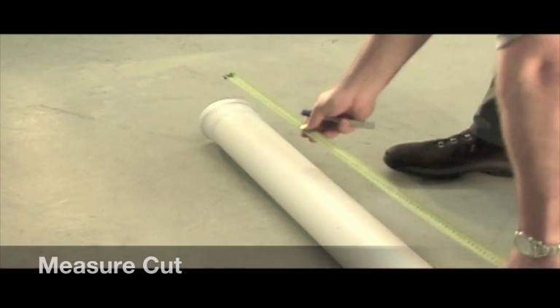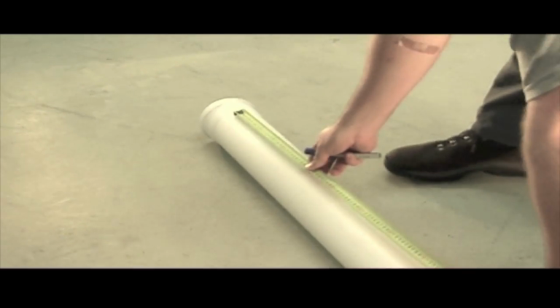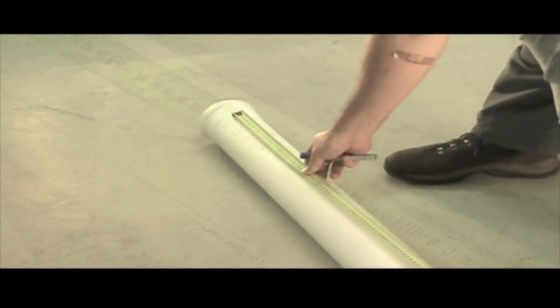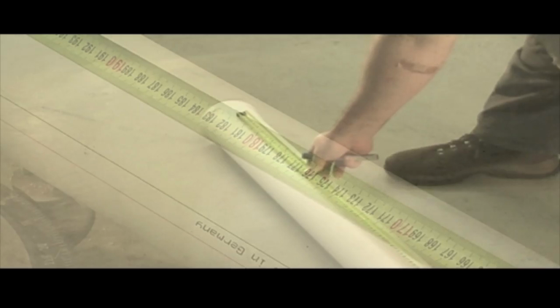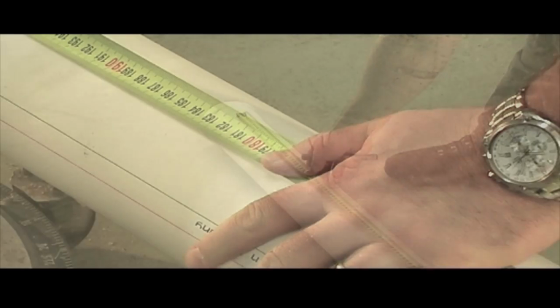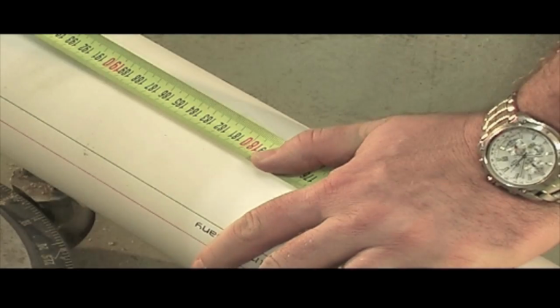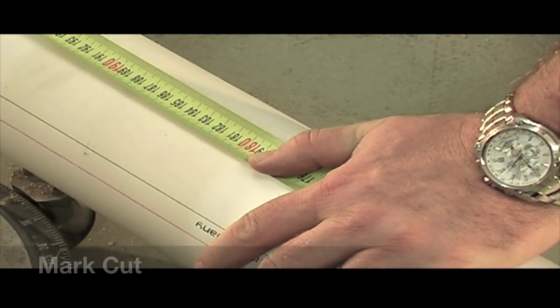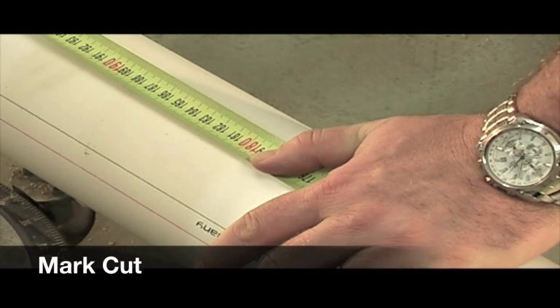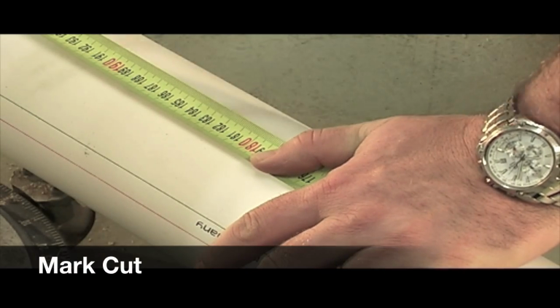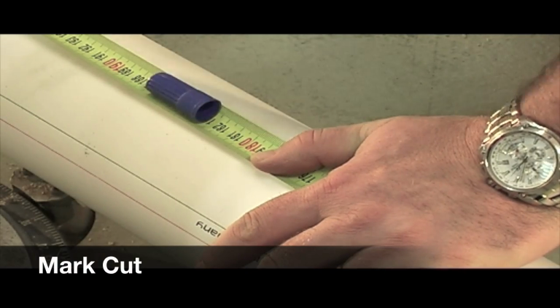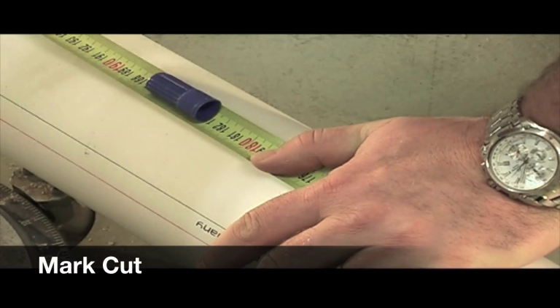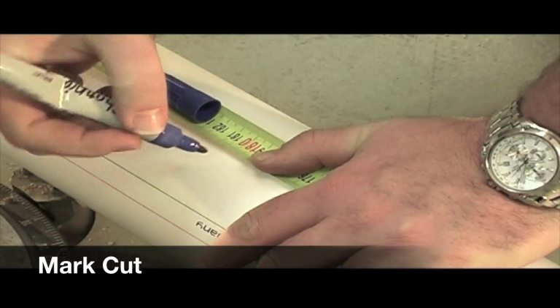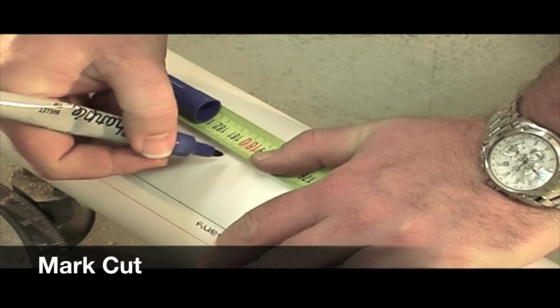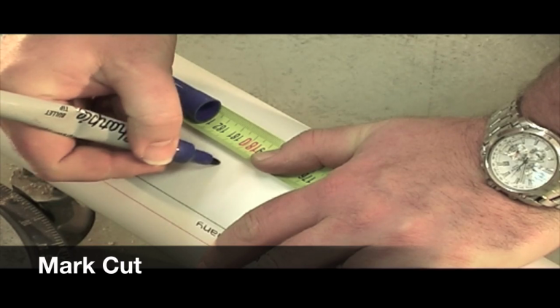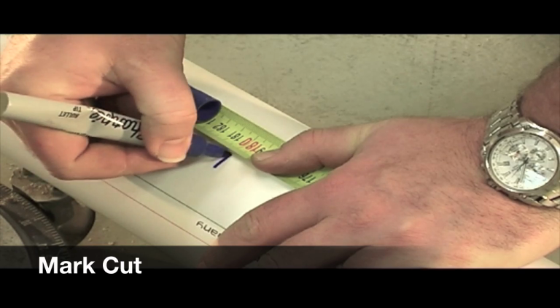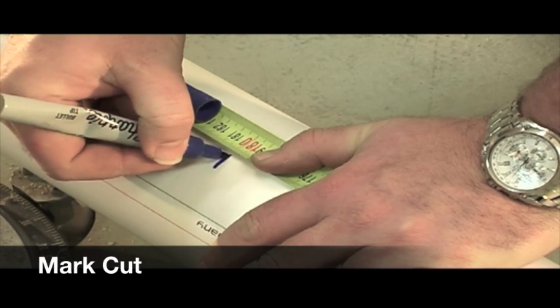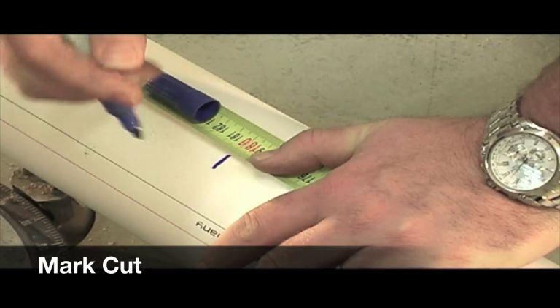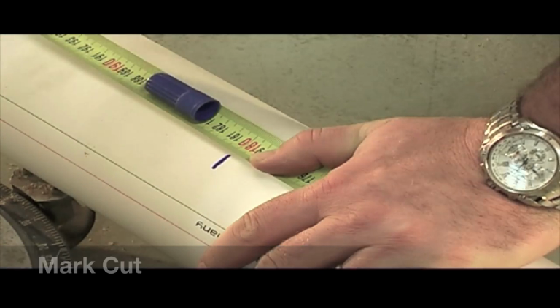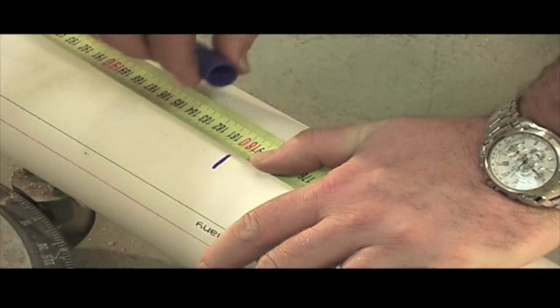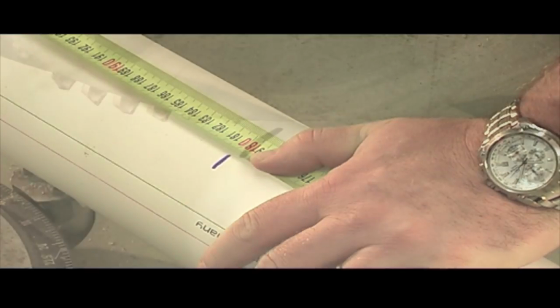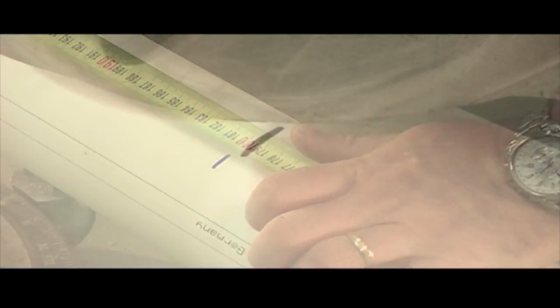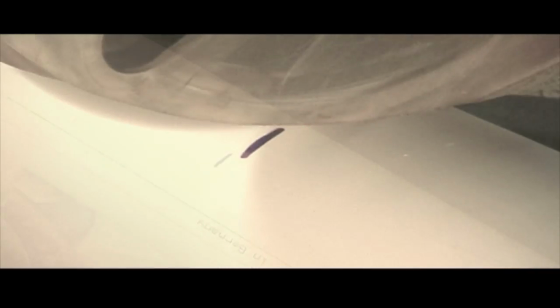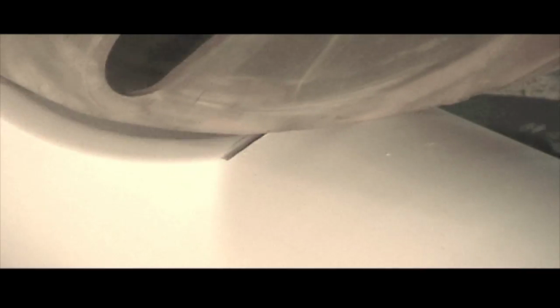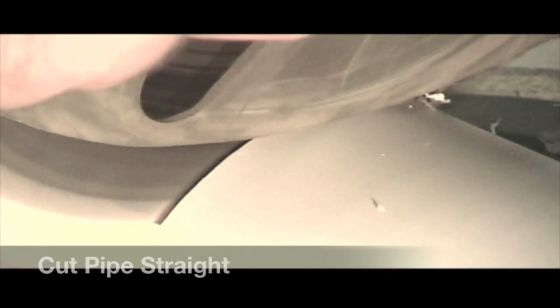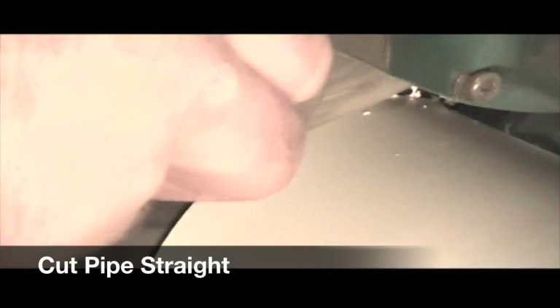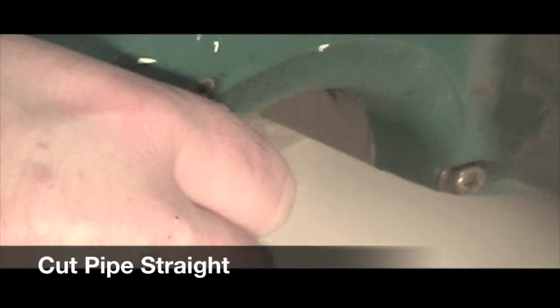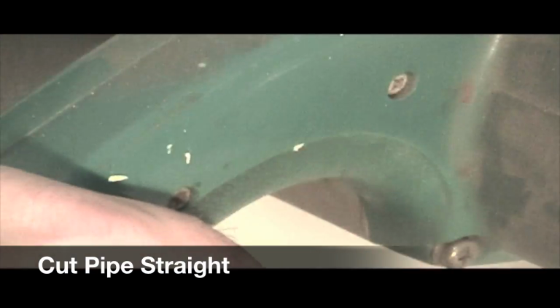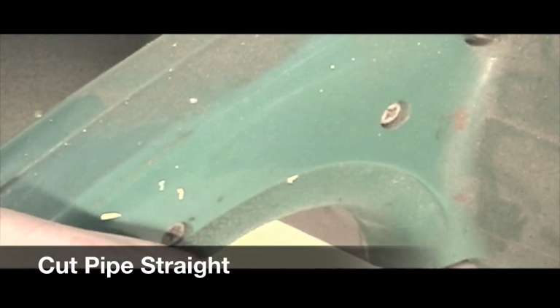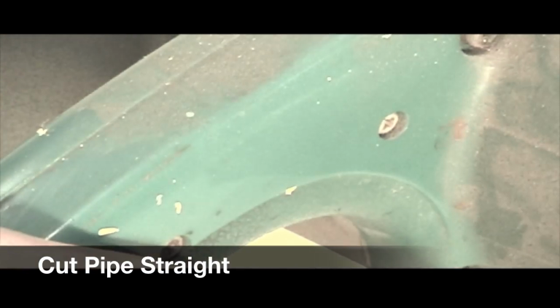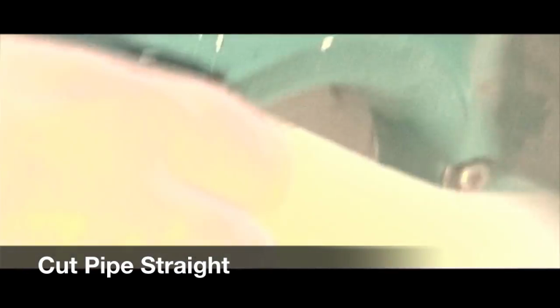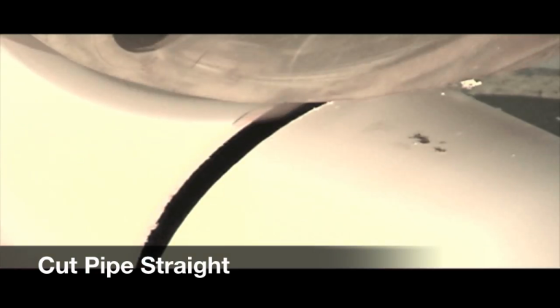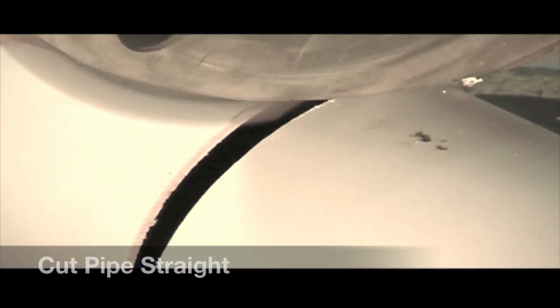Measure the pipe to be cut from the socket end. Ensure the pipe is cut straight with either a drop saw, tube cutters, or a hand saw and mitre box.